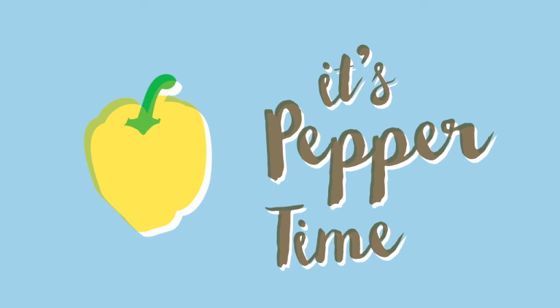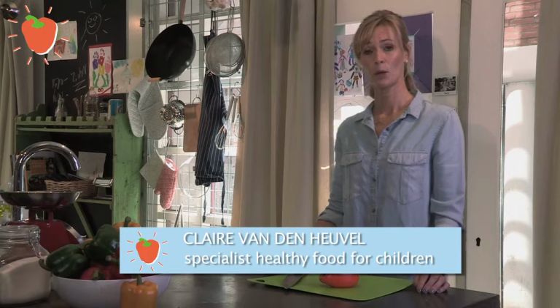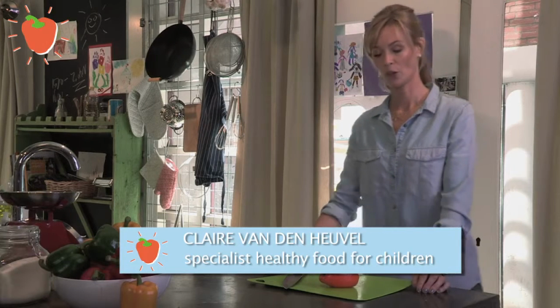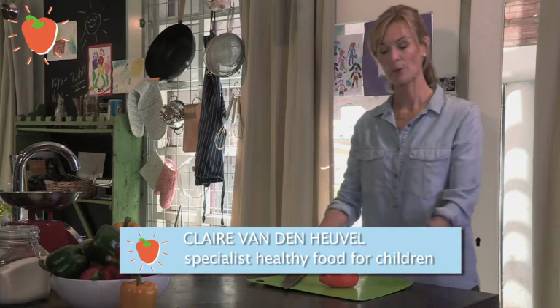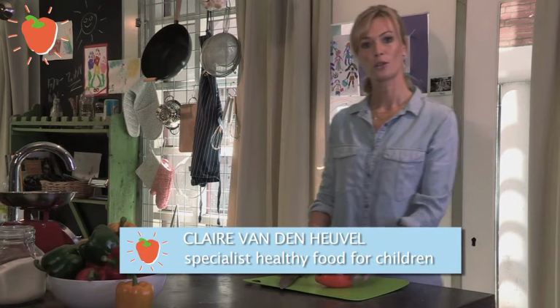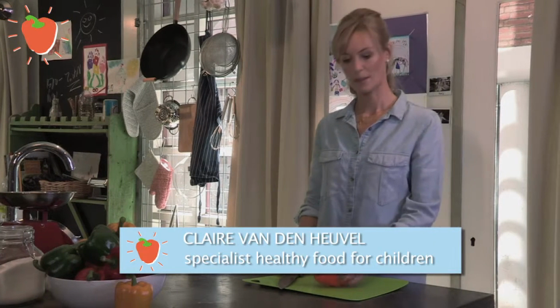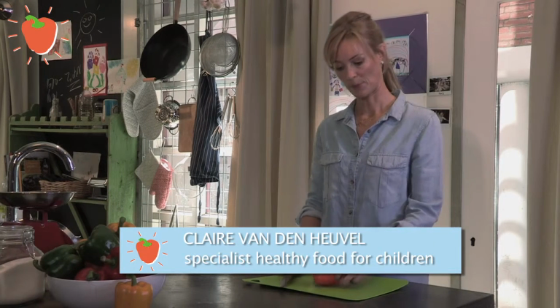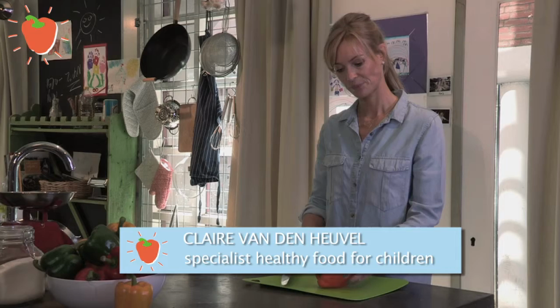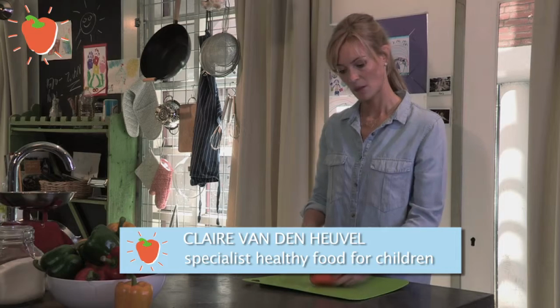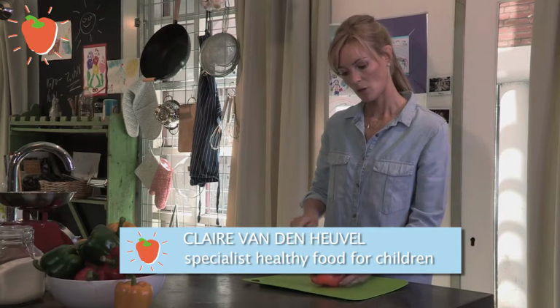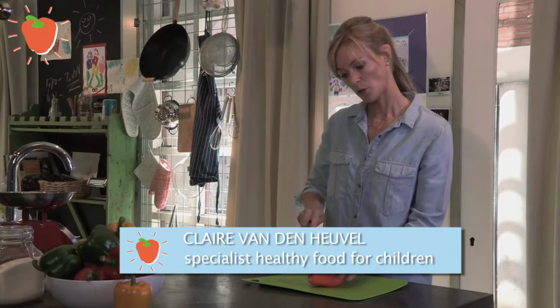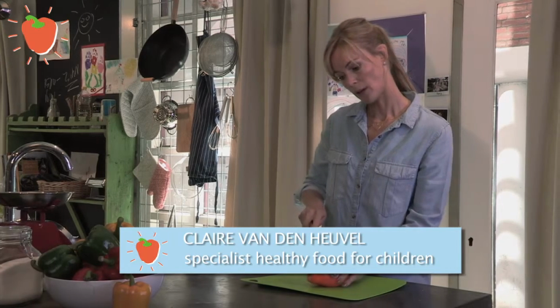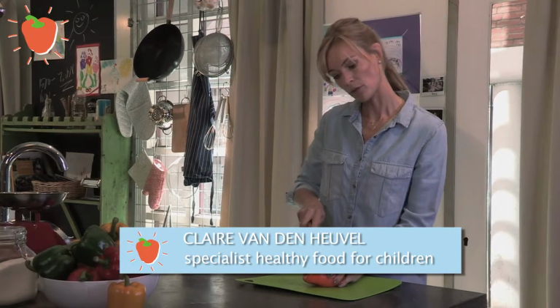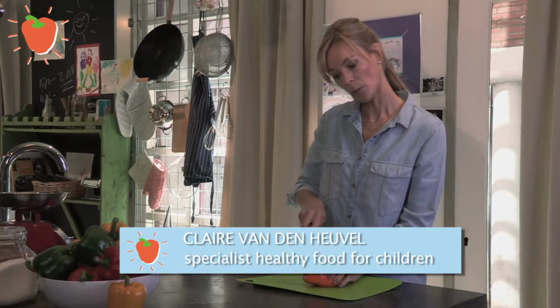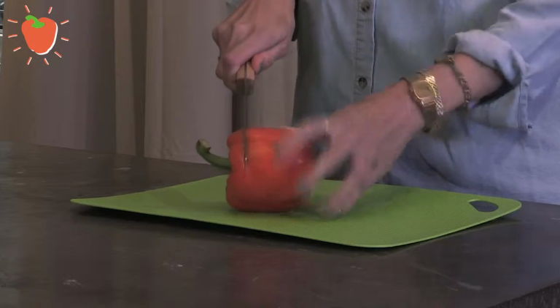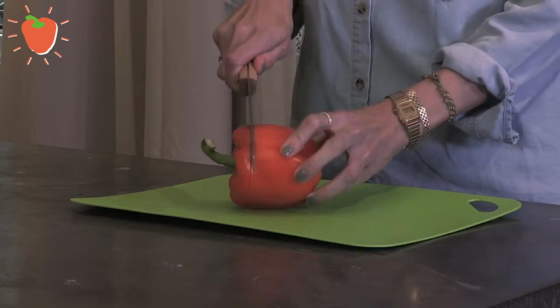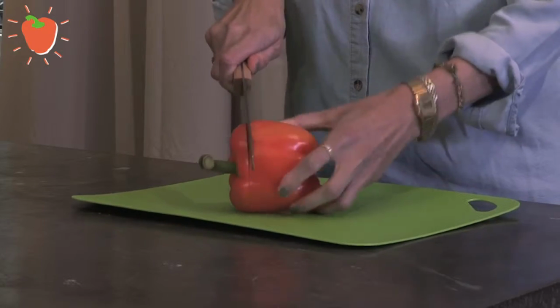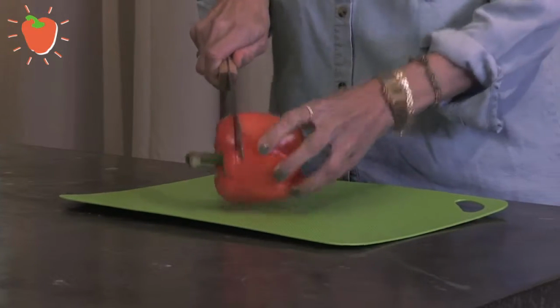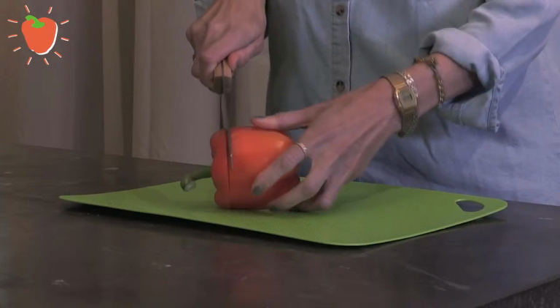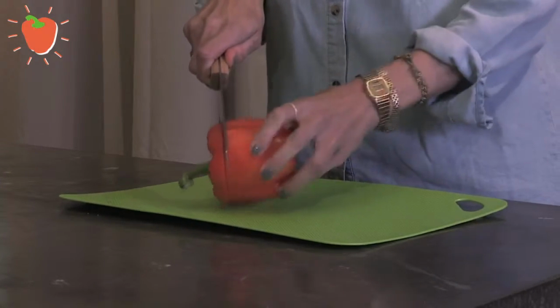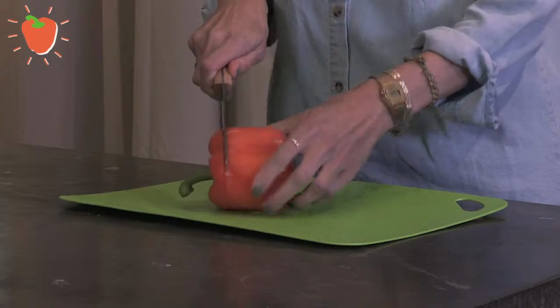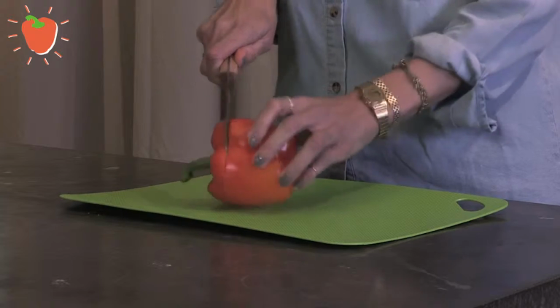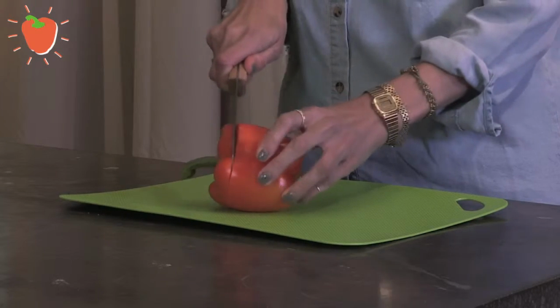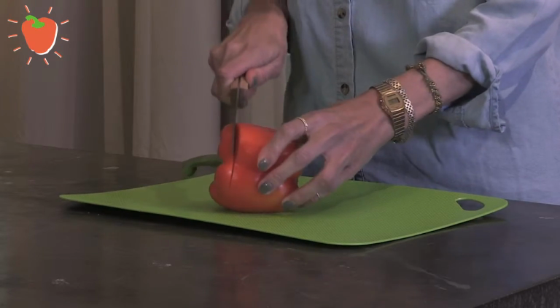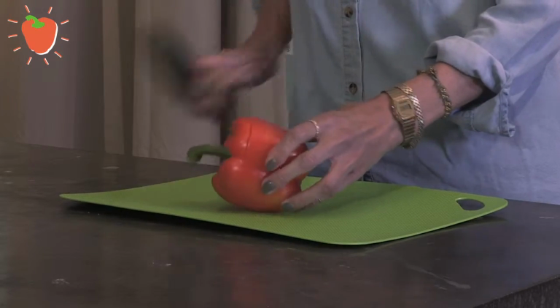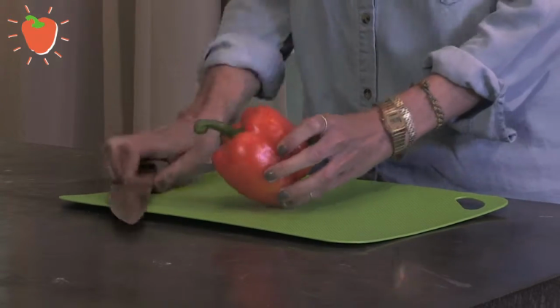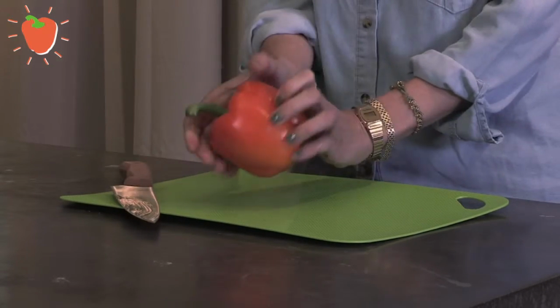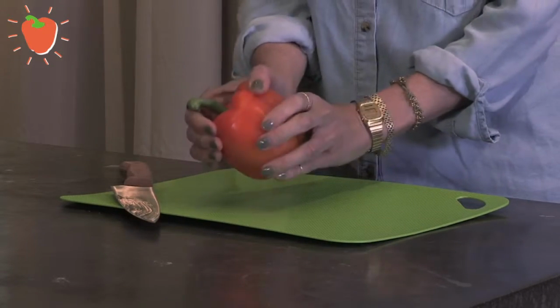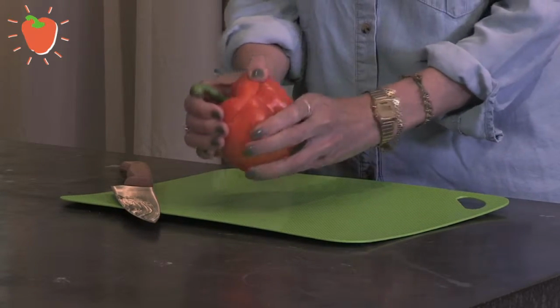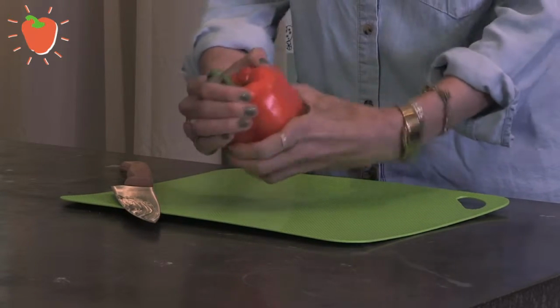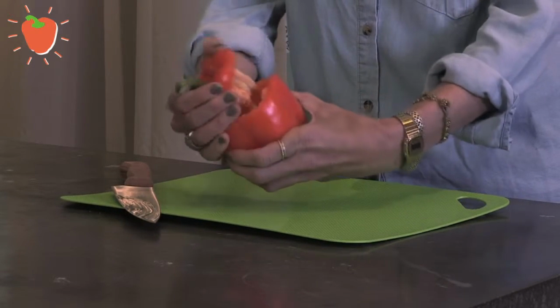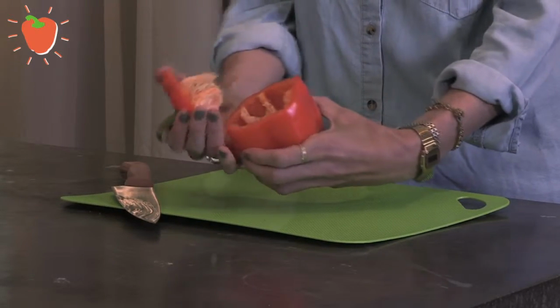I'm going to show you how to cut a pepper. Just put your knife on top to cut the lid off slowly. Then you can pop it open.